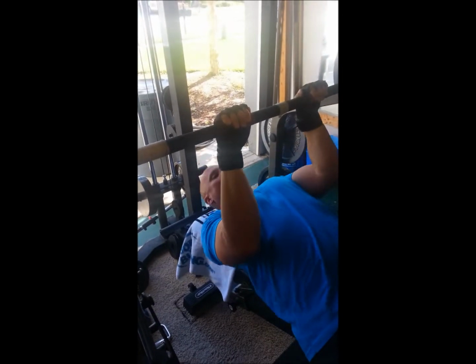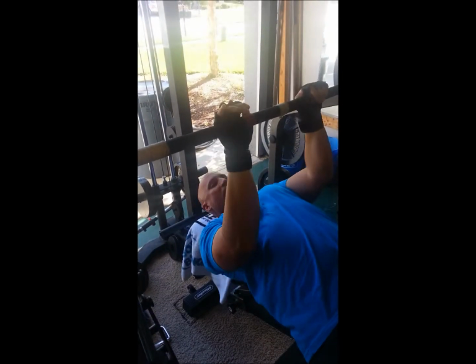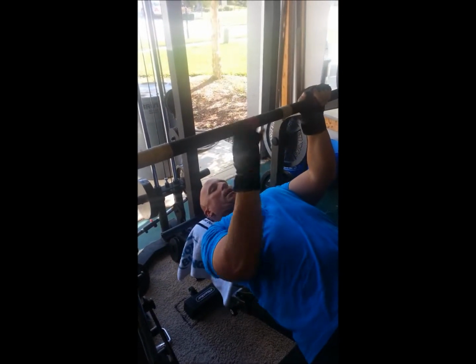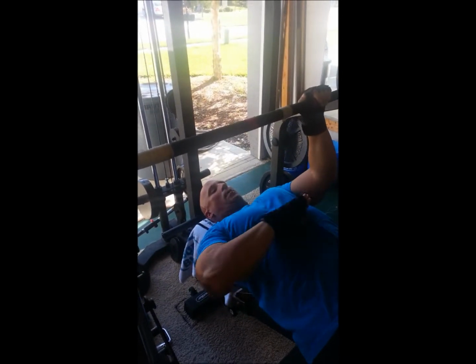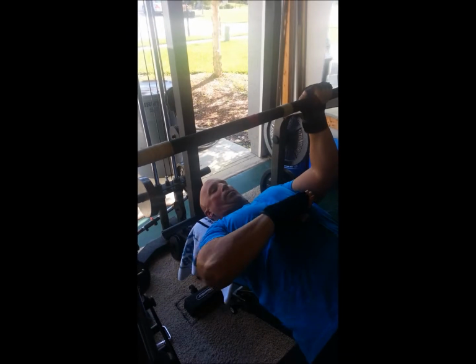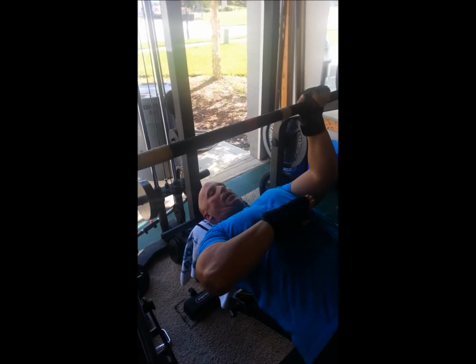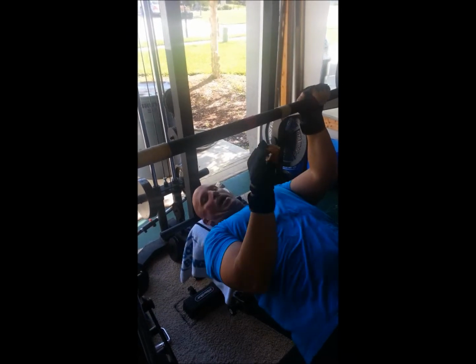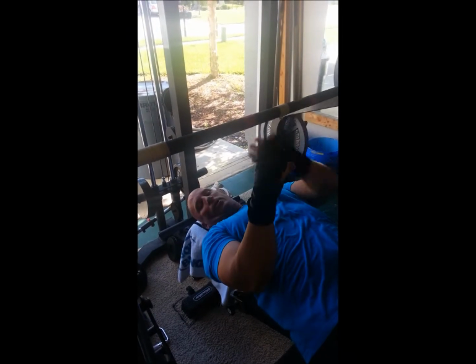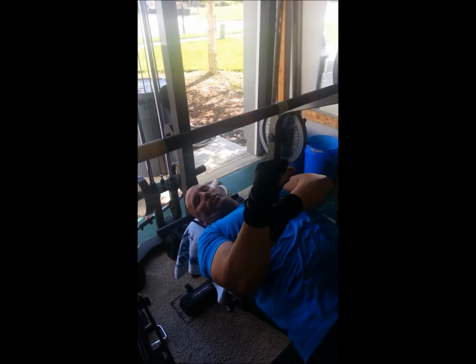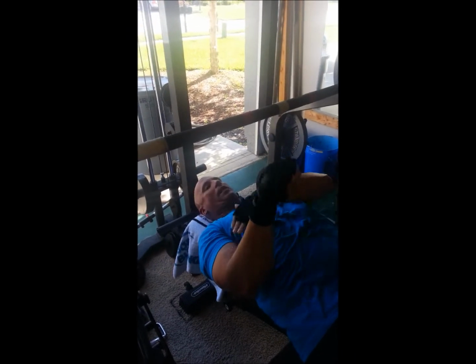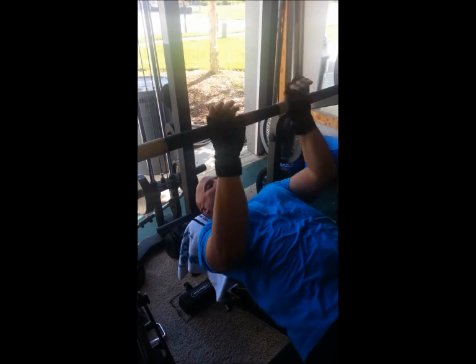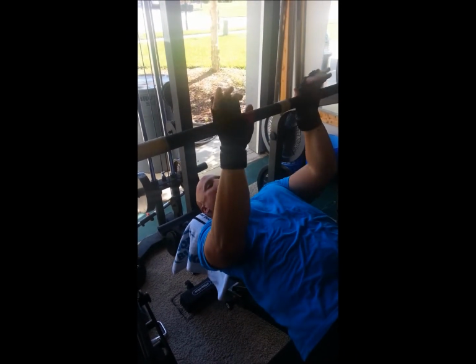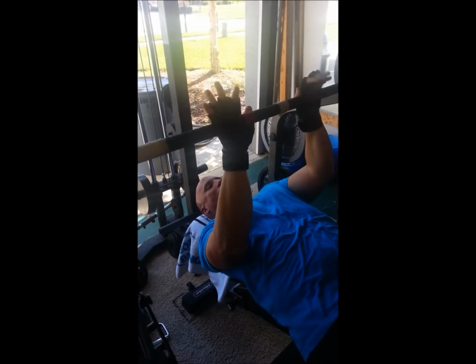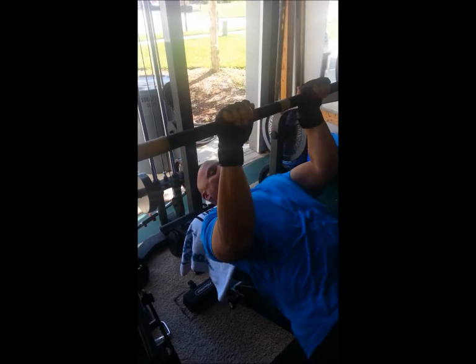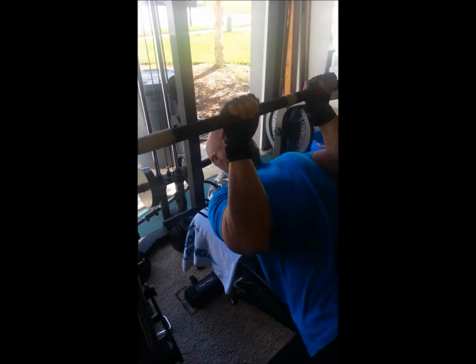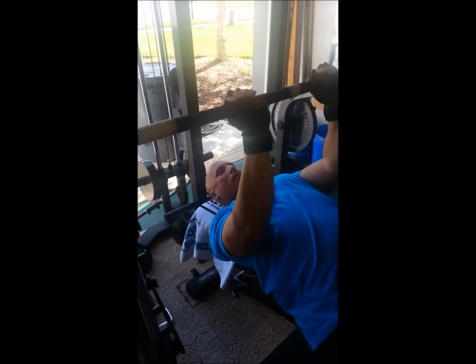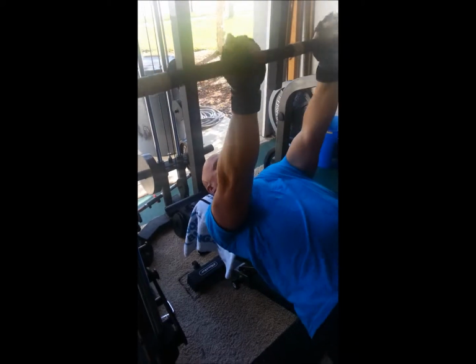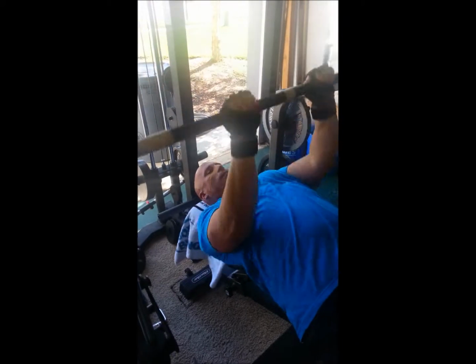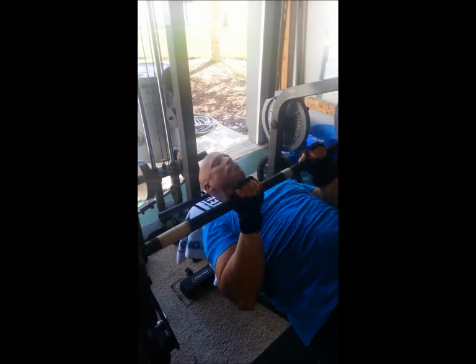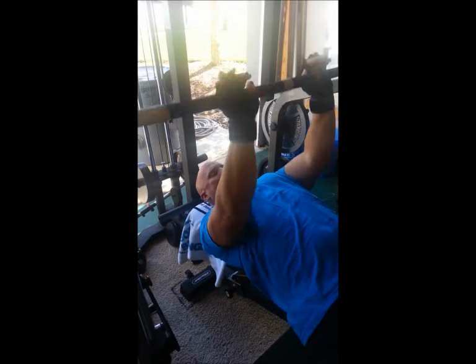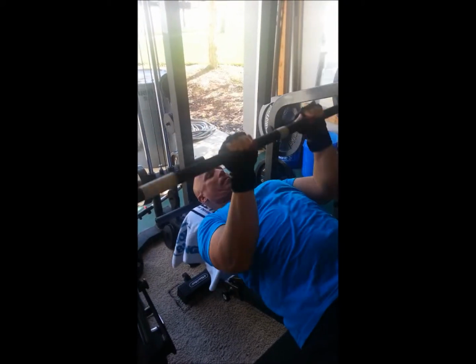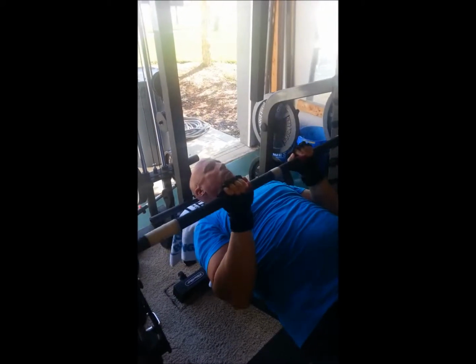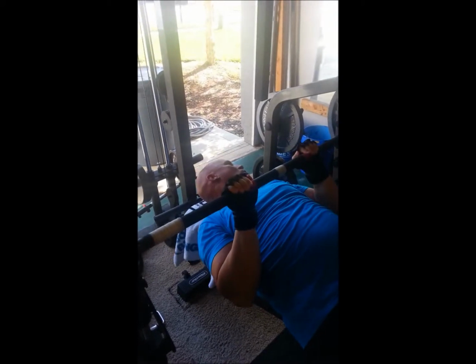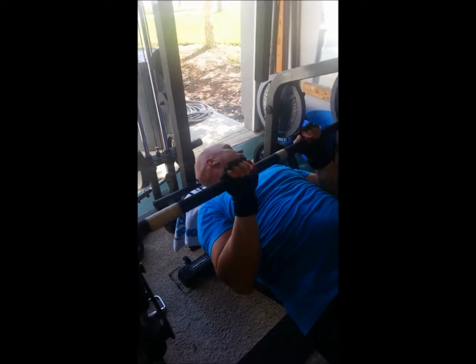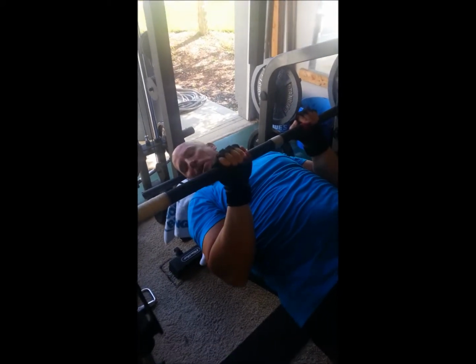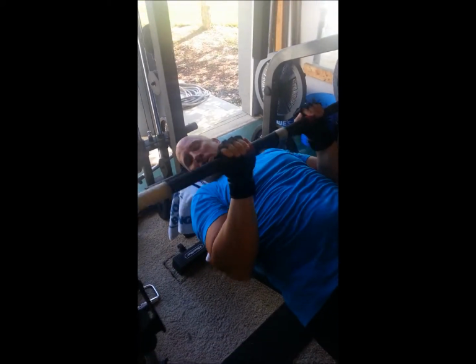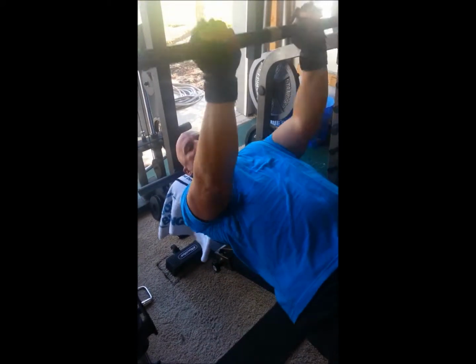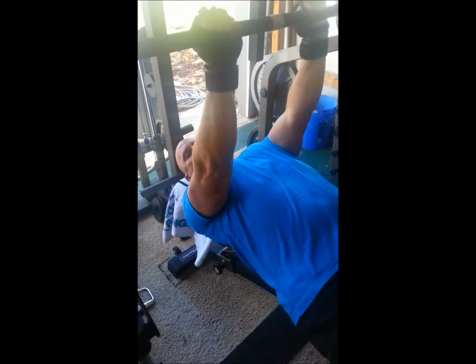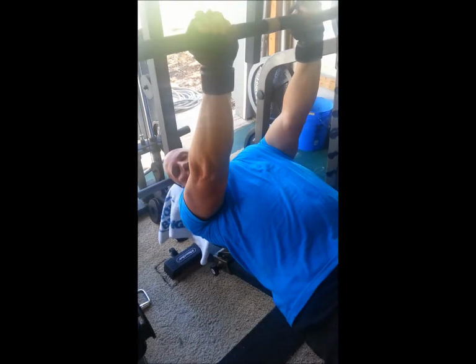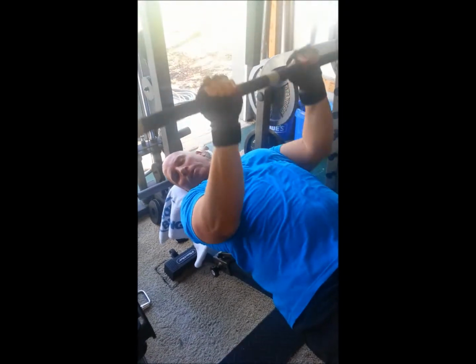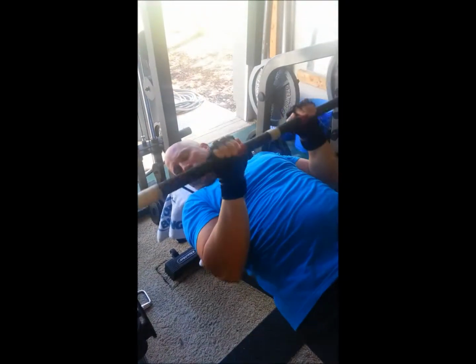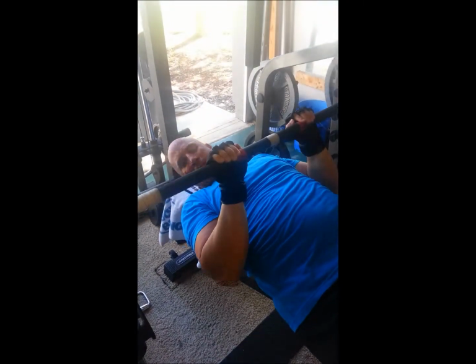You've got to keep your arms in. The bar should be coming down about right here so that our arm is straight up and down. We're putting all the focus on the triceps — arms straight up and down, everything going to the triceps.